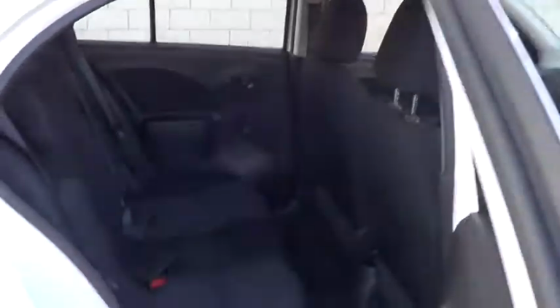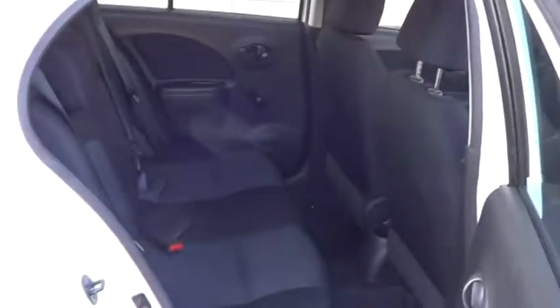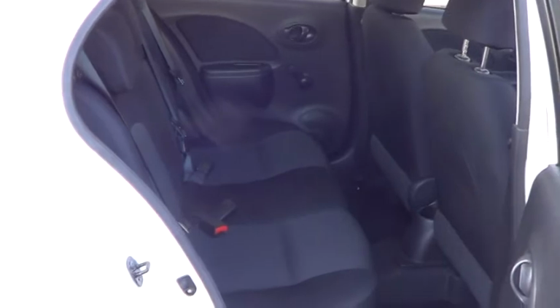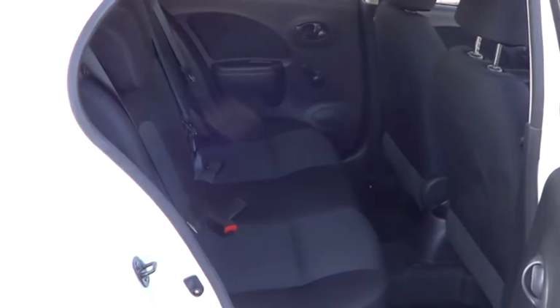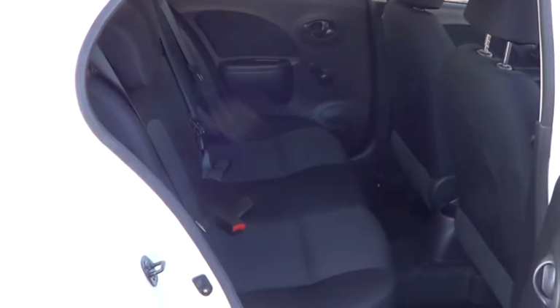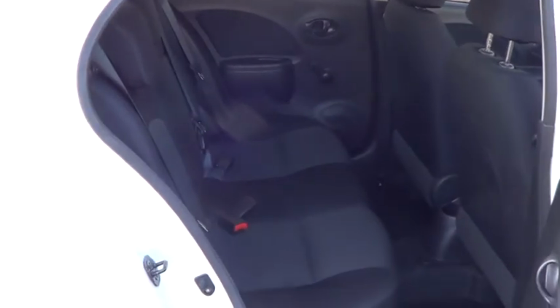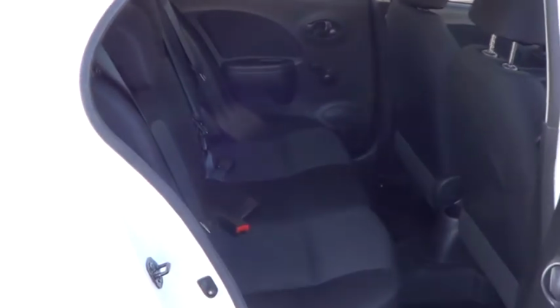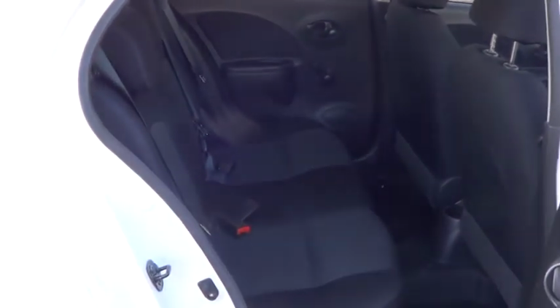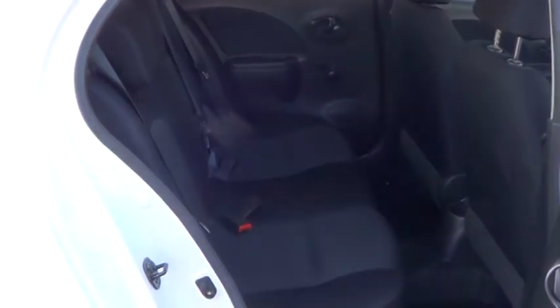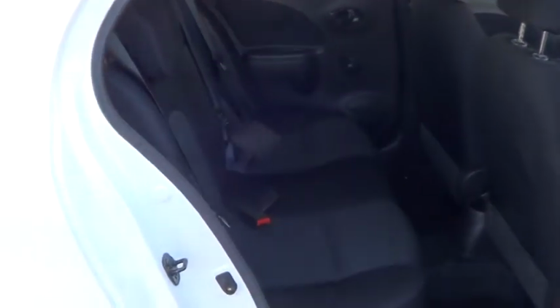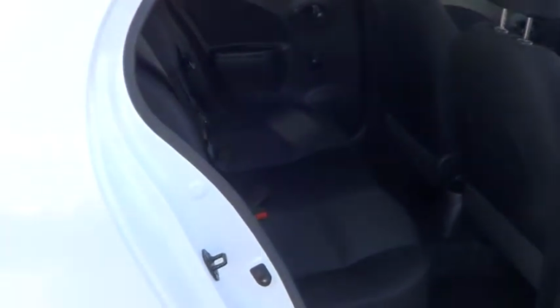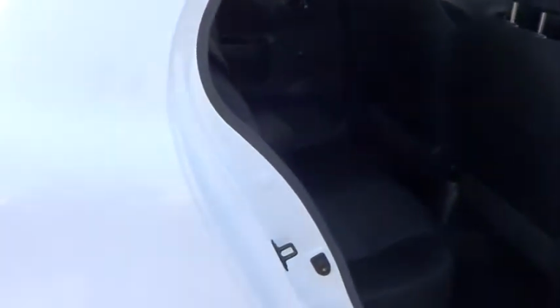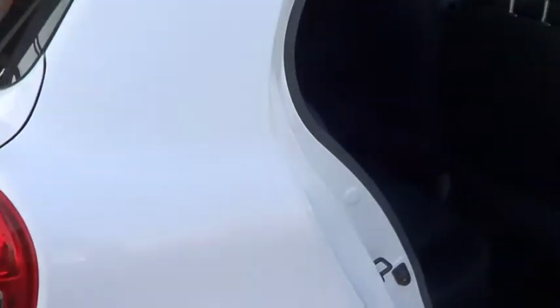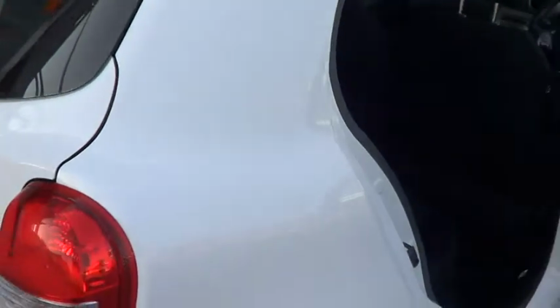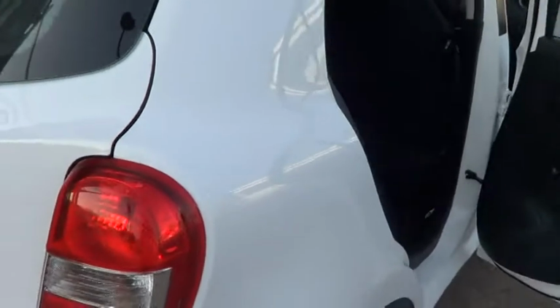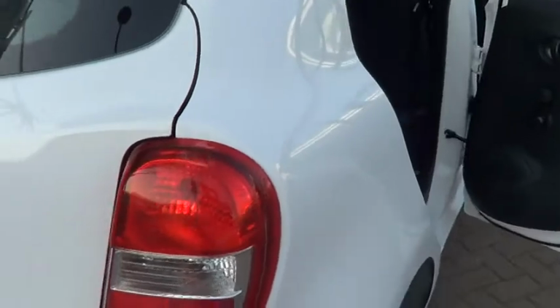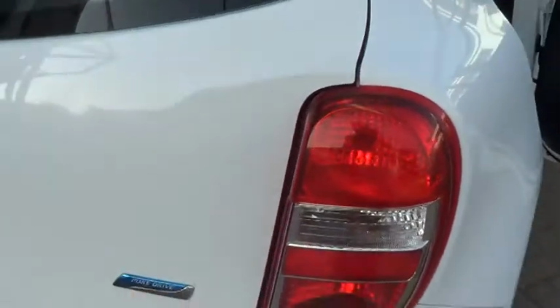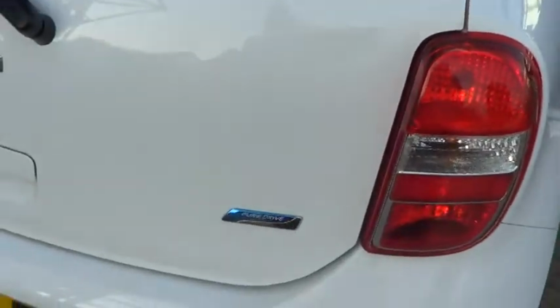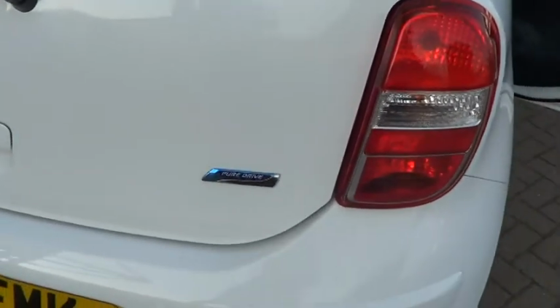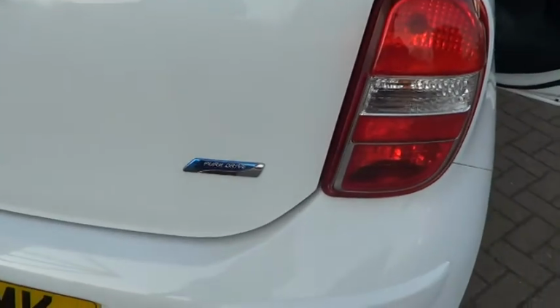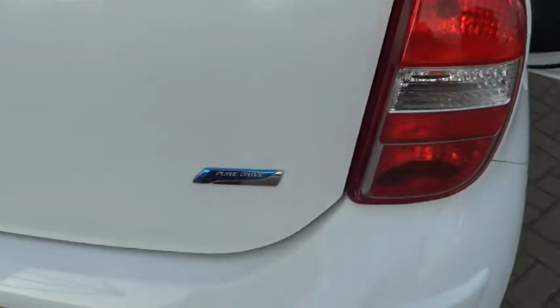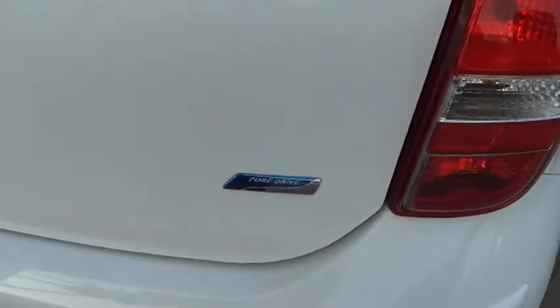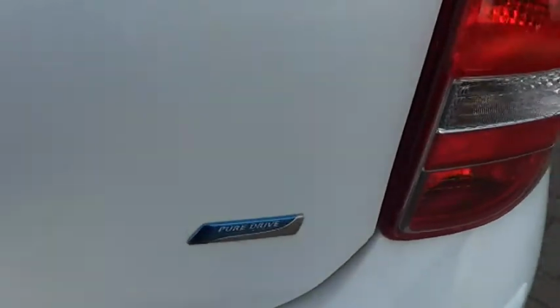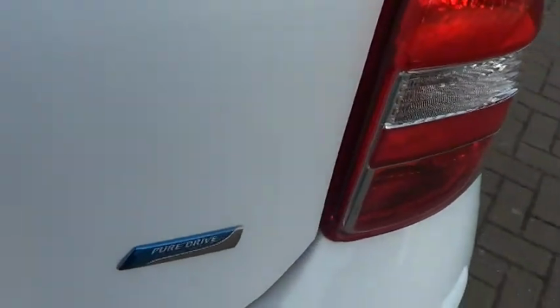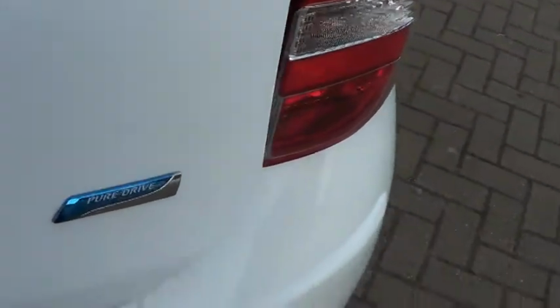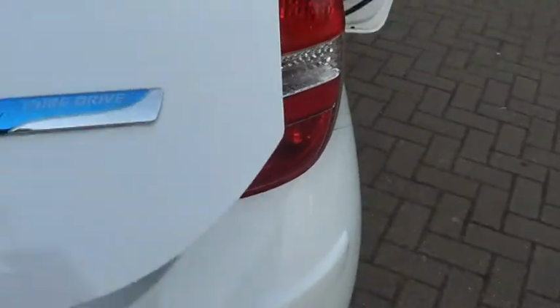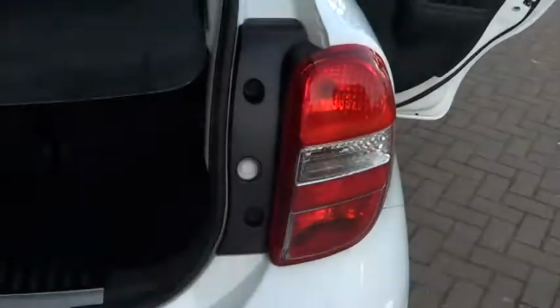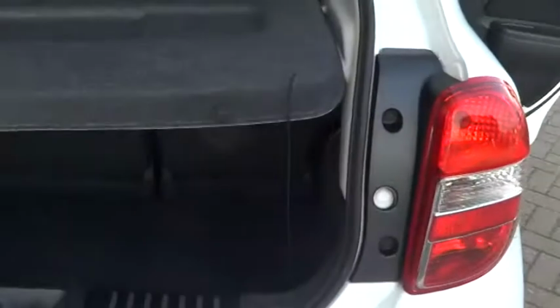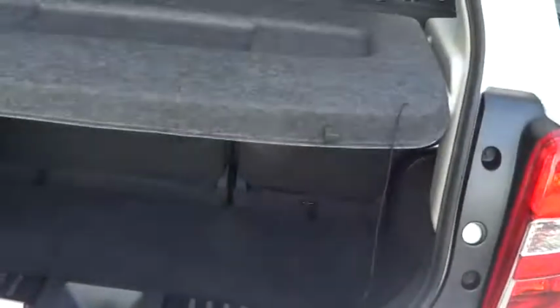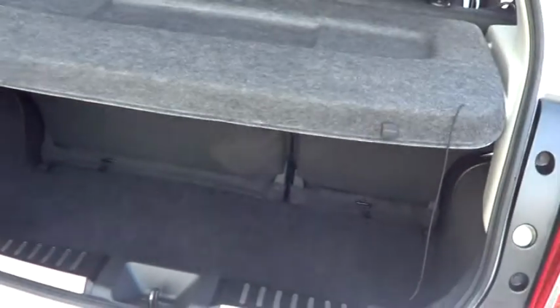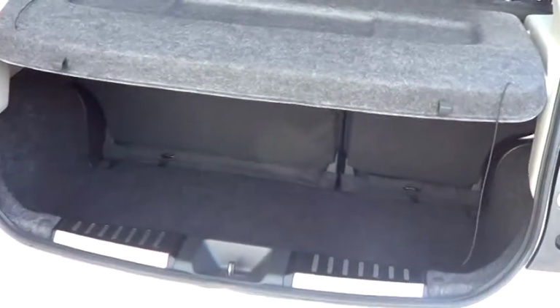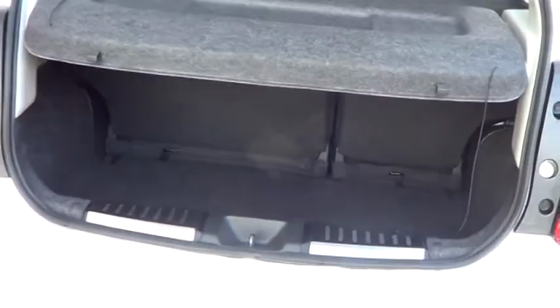There is generous room for rear passengers, the pure blue drive engine, and a good size boot.